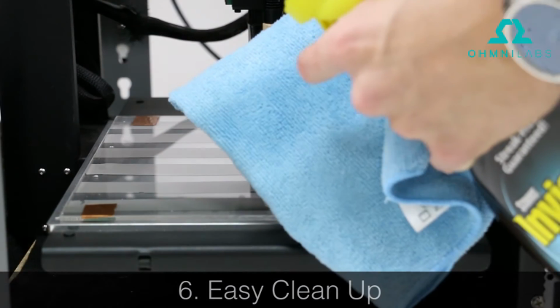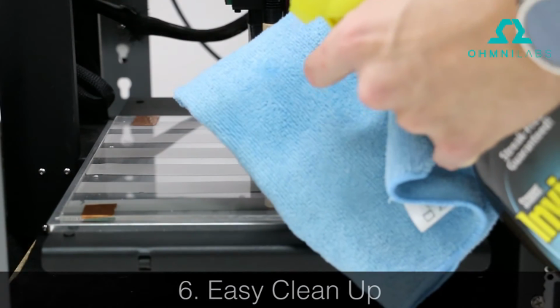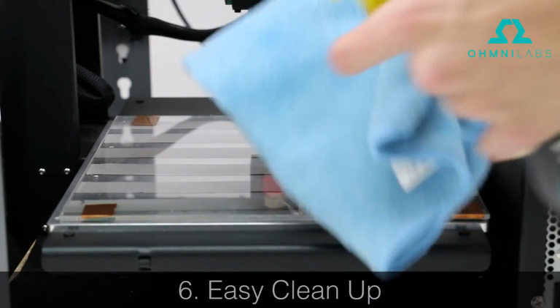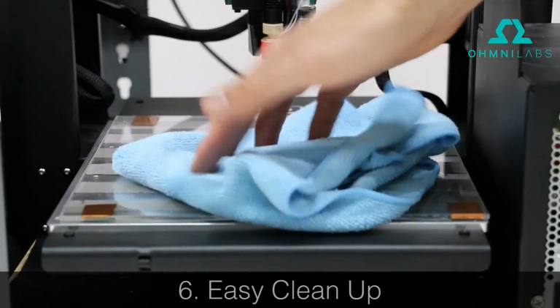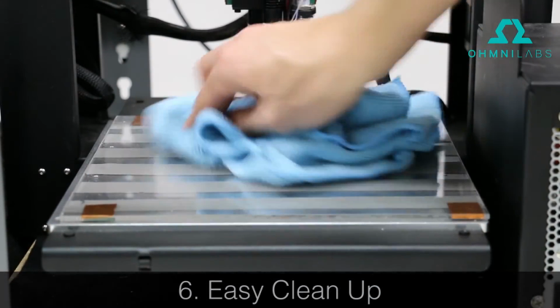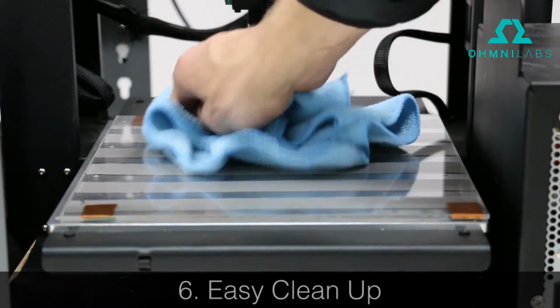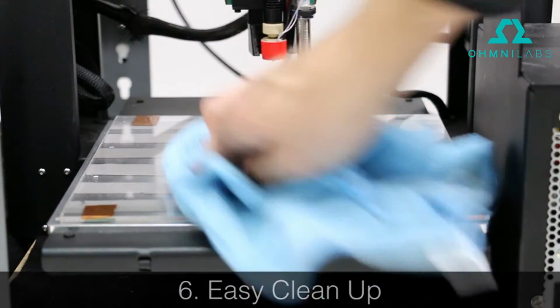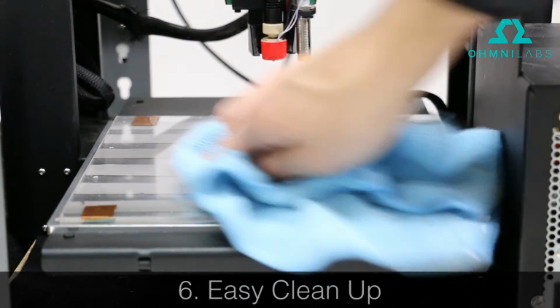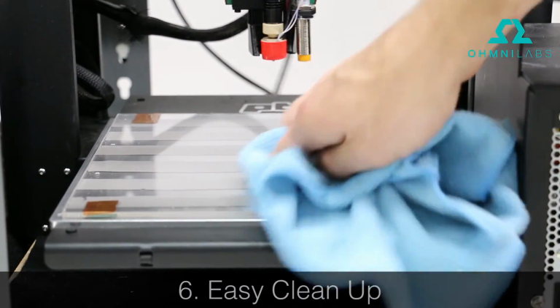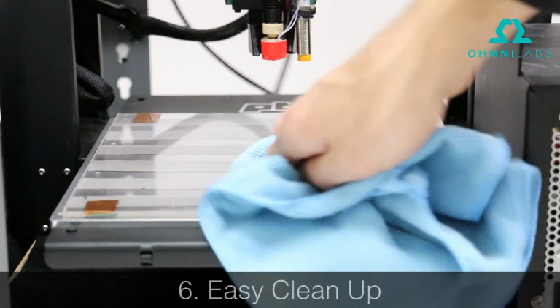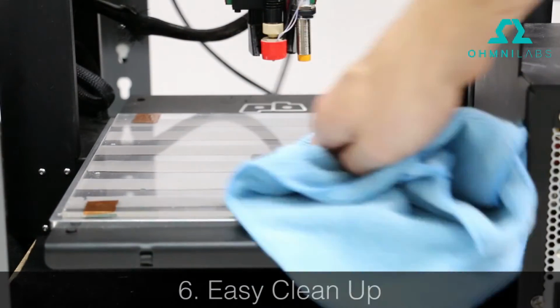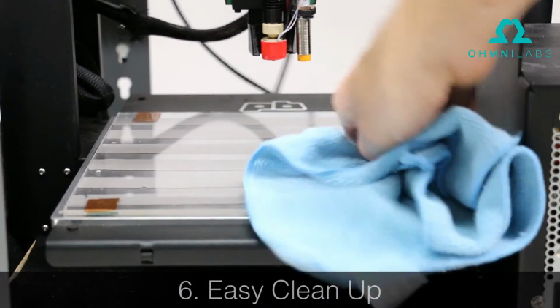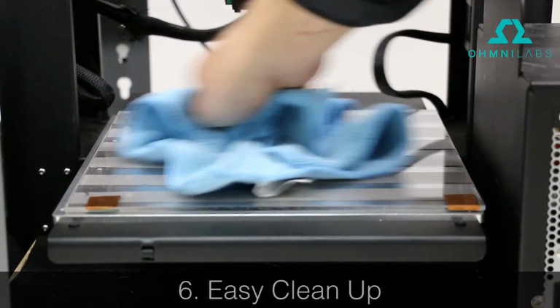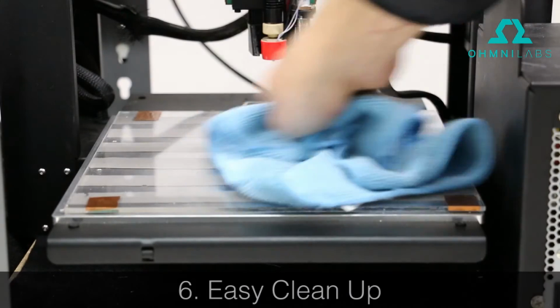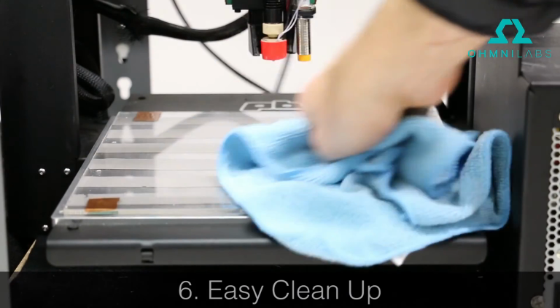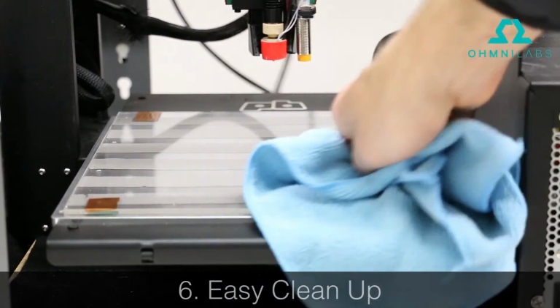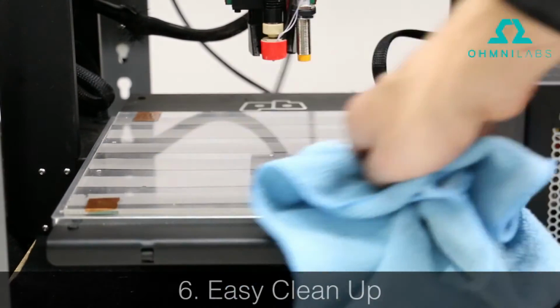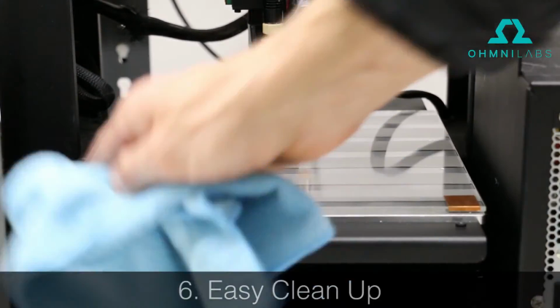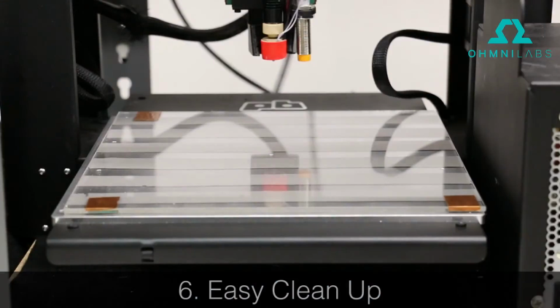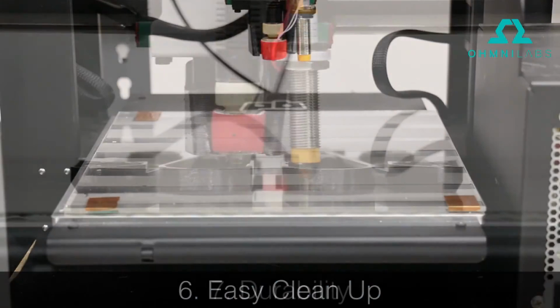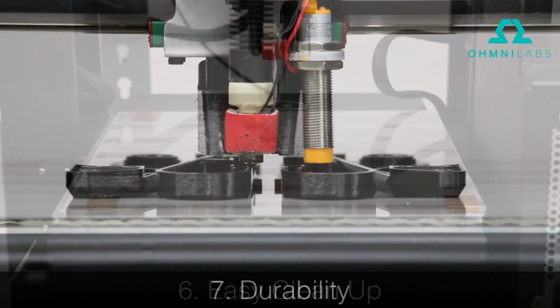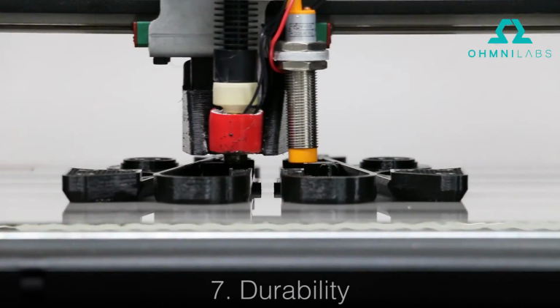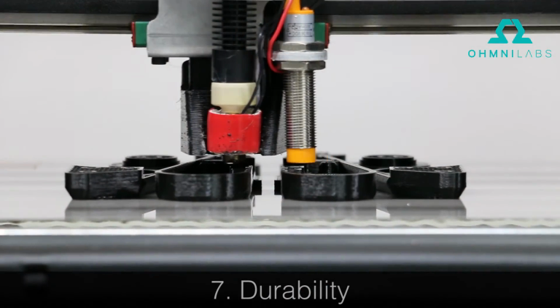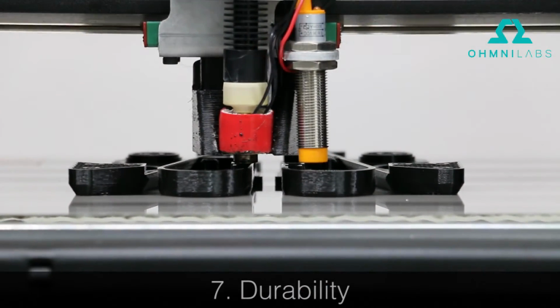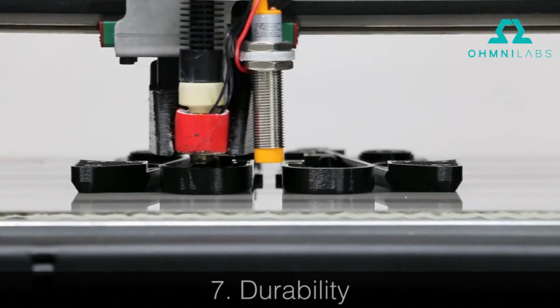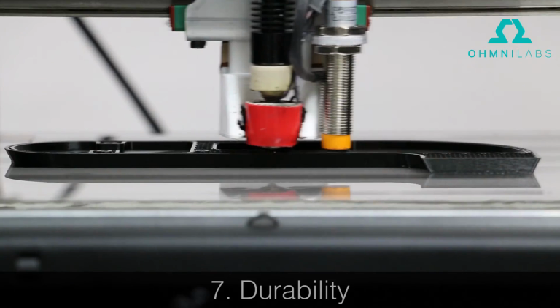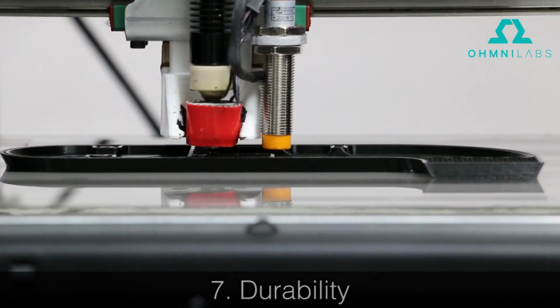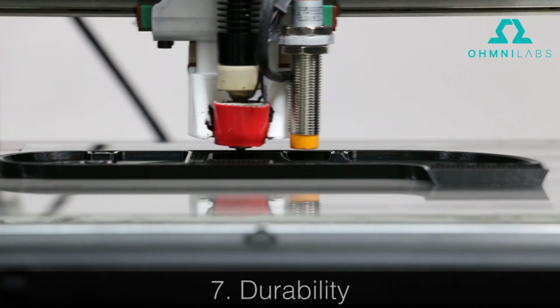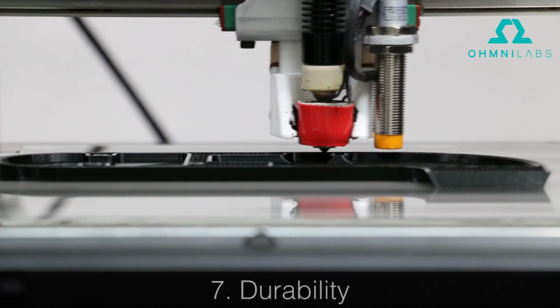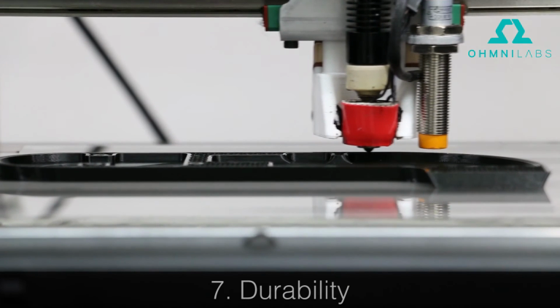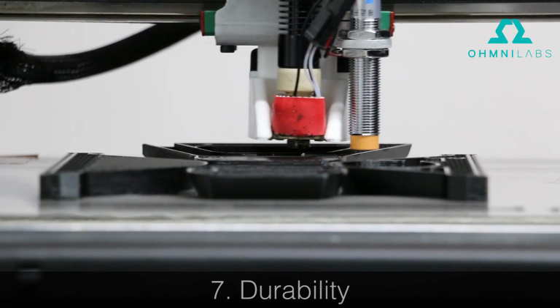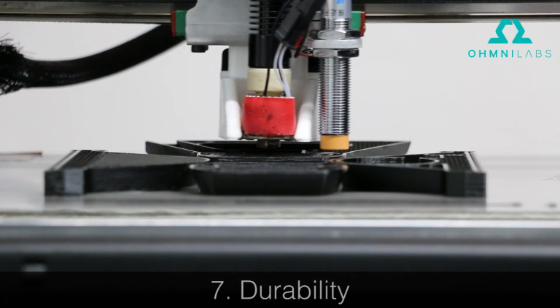Six, easy cleanup. No cleanup needed except for the occasional five second wipe down. Seven, durability. Glass will last print after print after print.